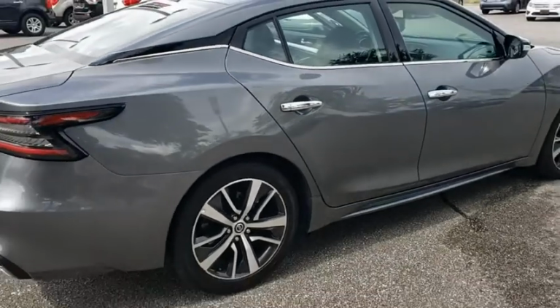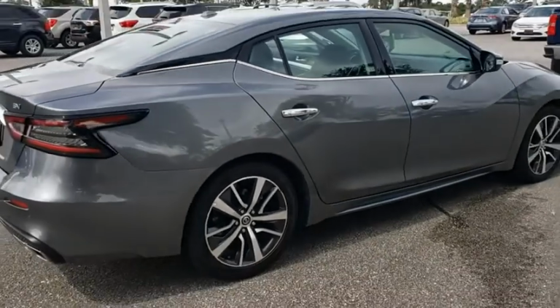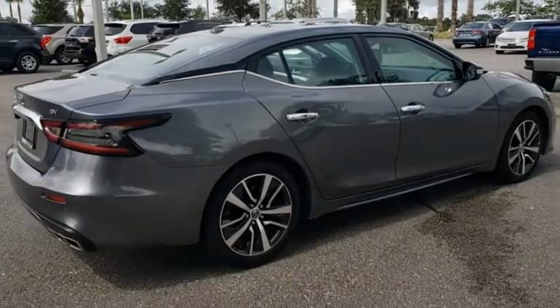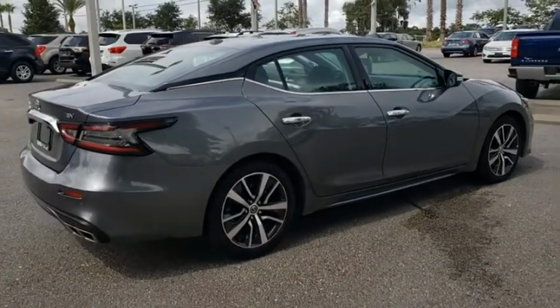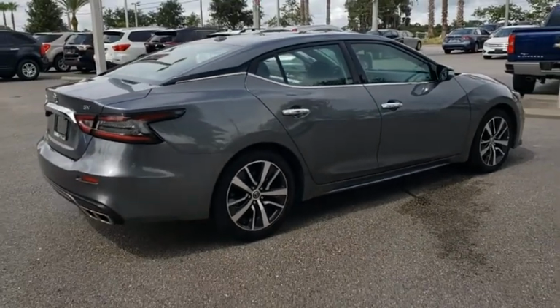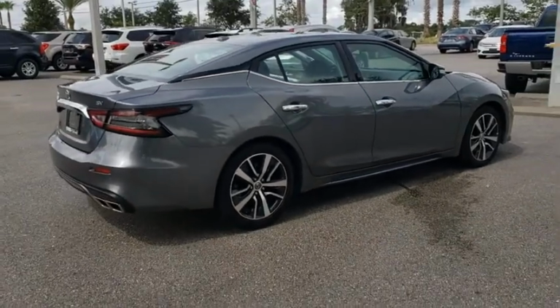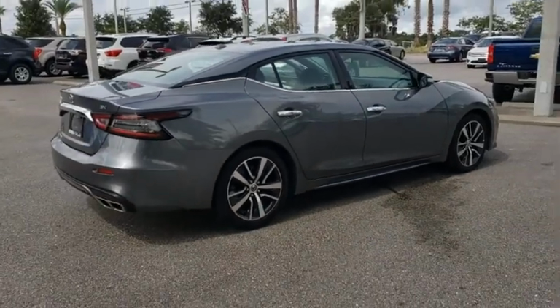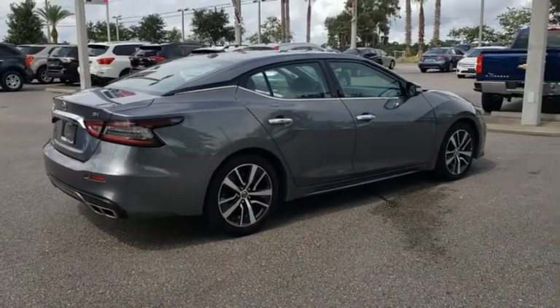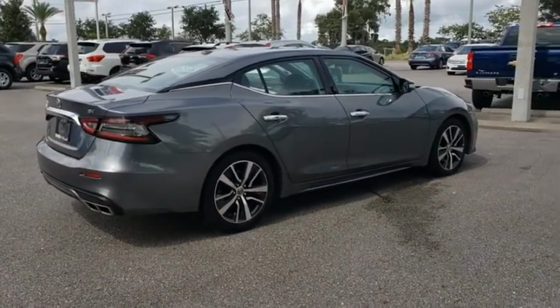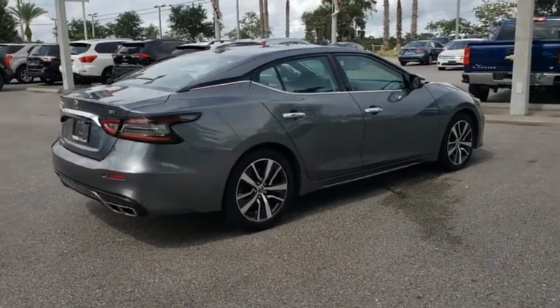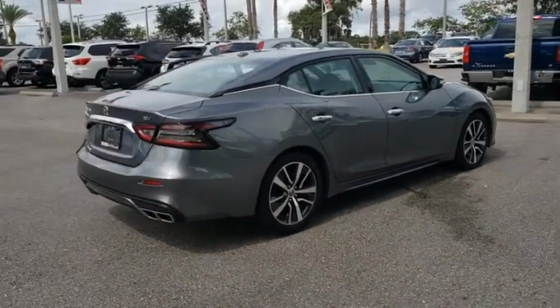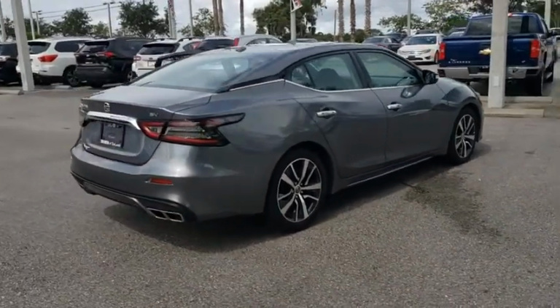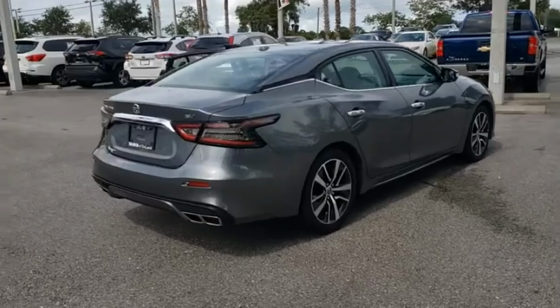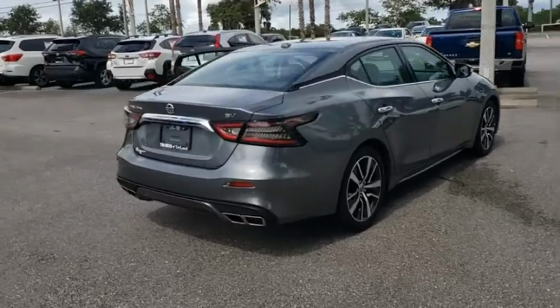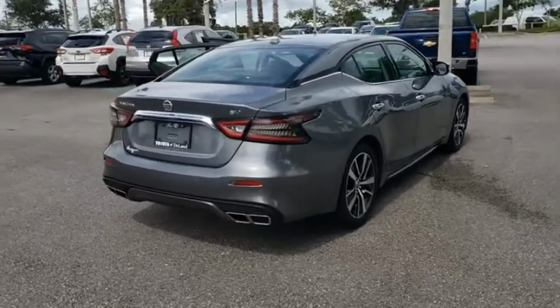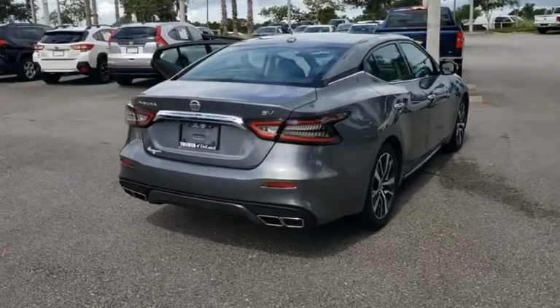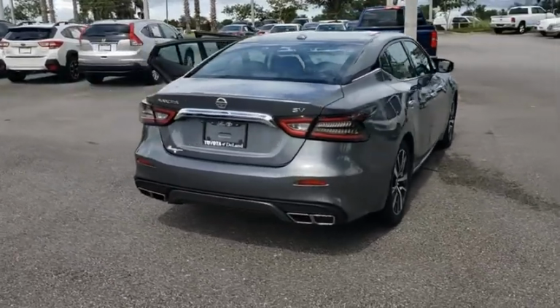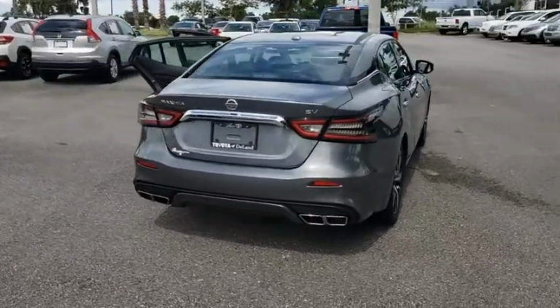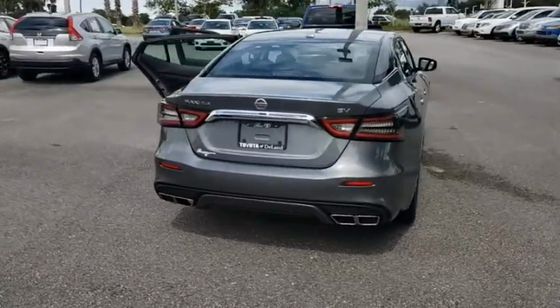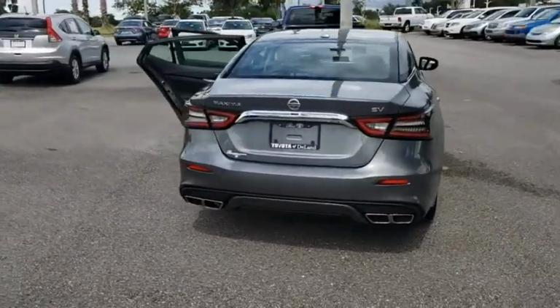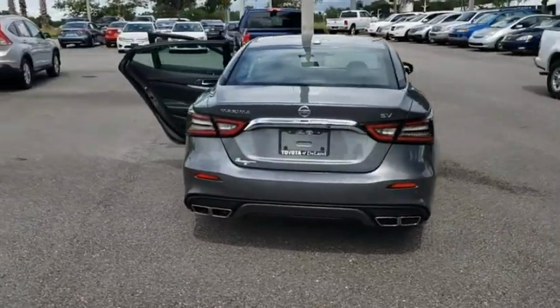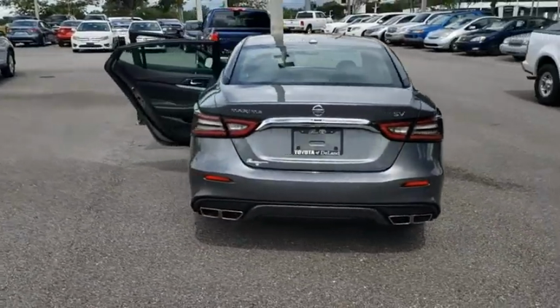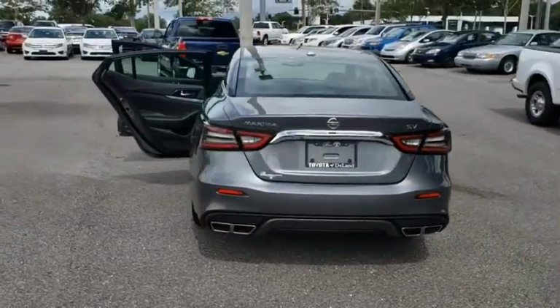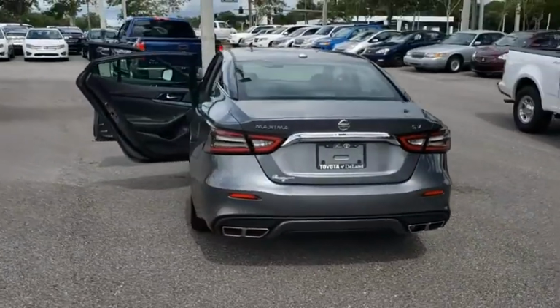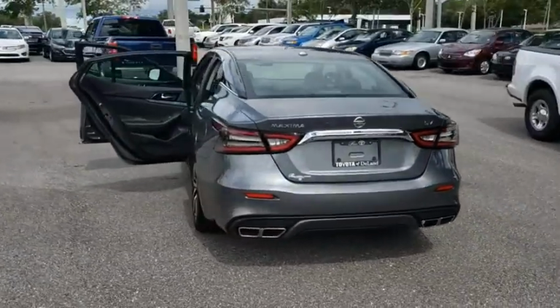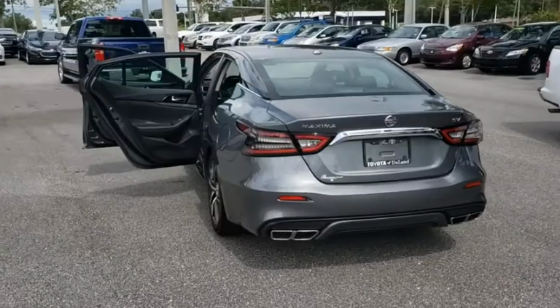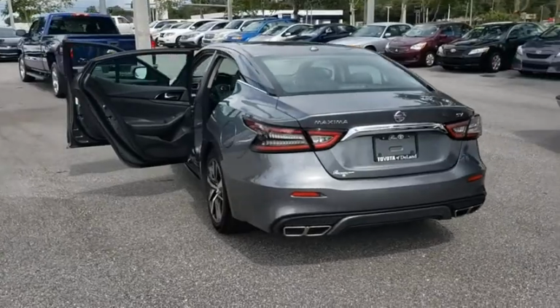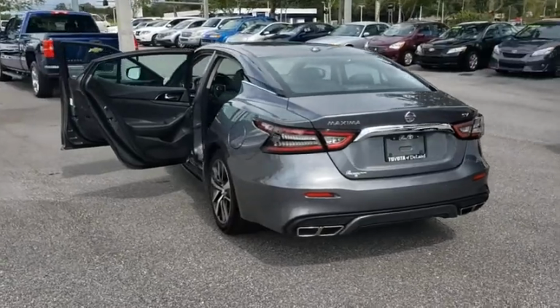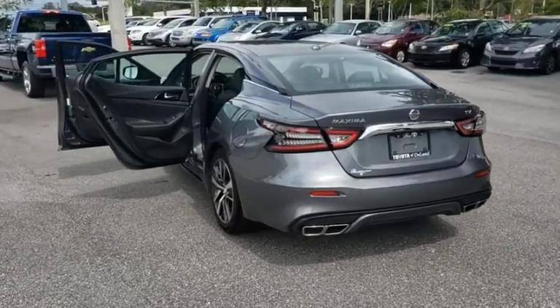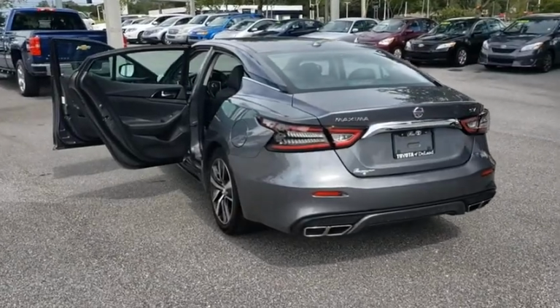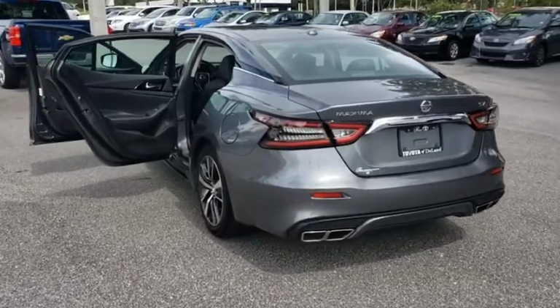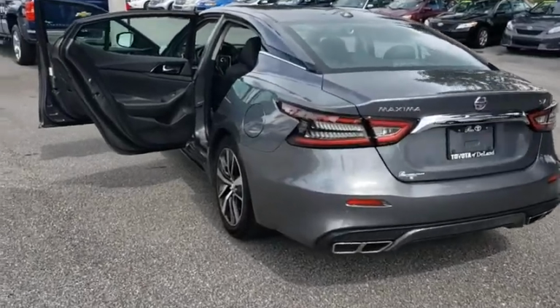Here are some of this vehicle's great options: backup camera, keyless entry, power passenger seat, remote engine start, navigation system, traction control, stability control, and steering wheel audio controls.